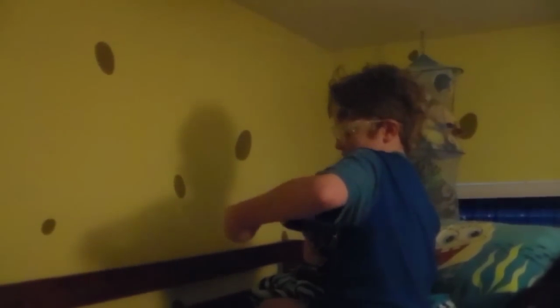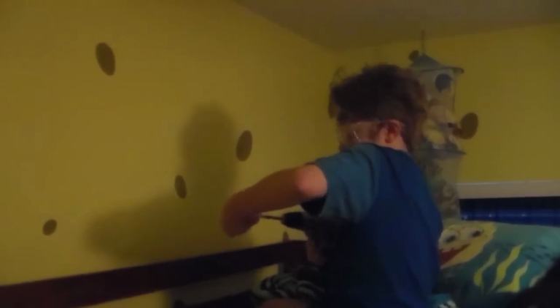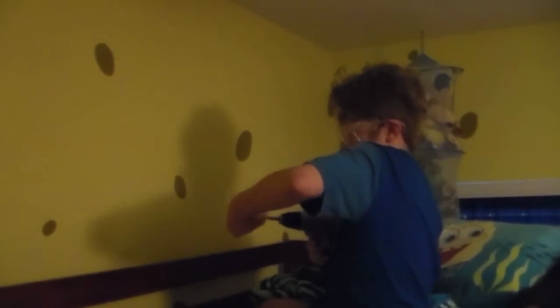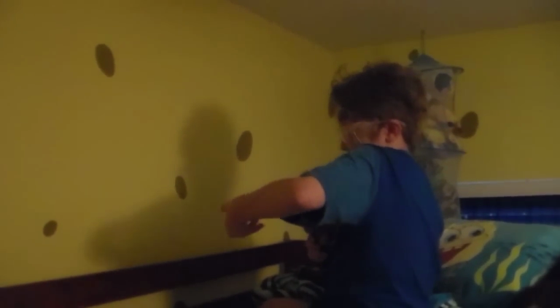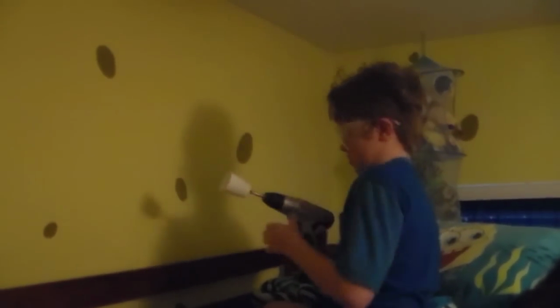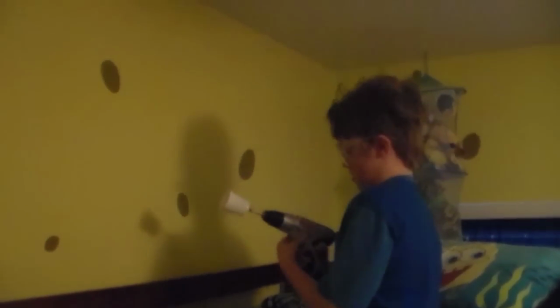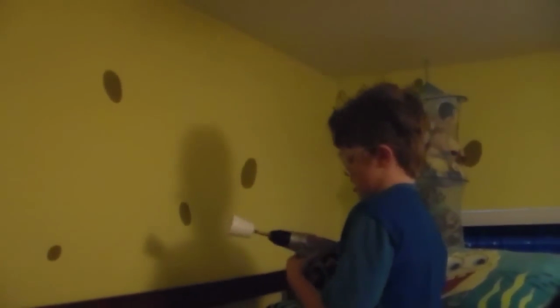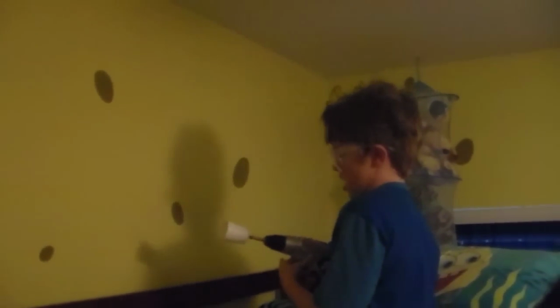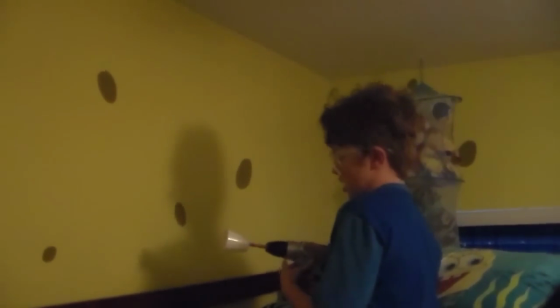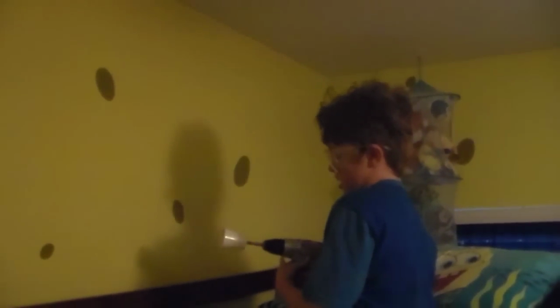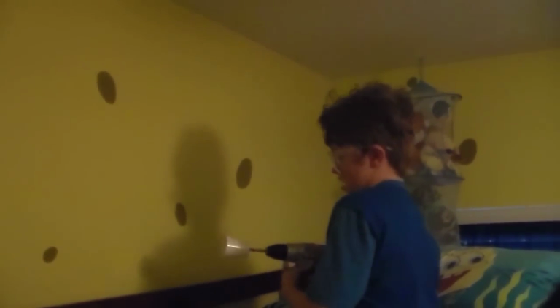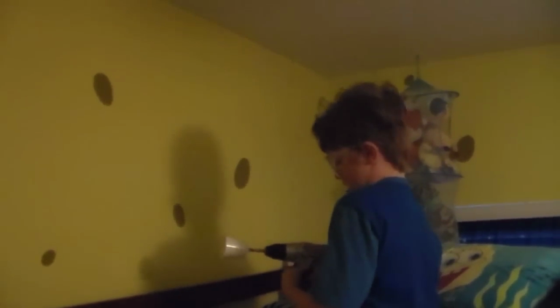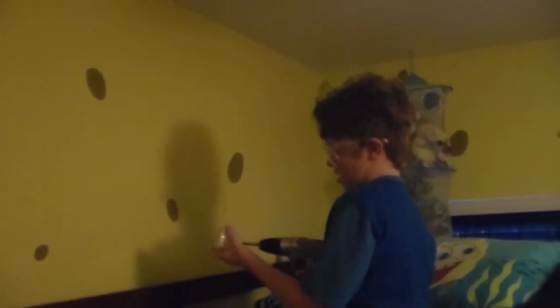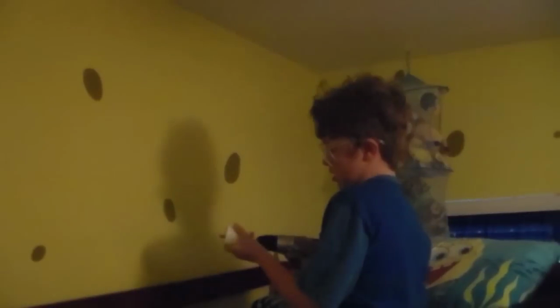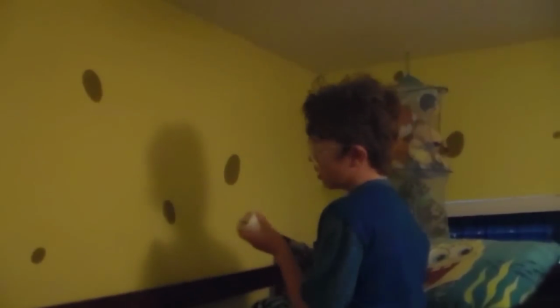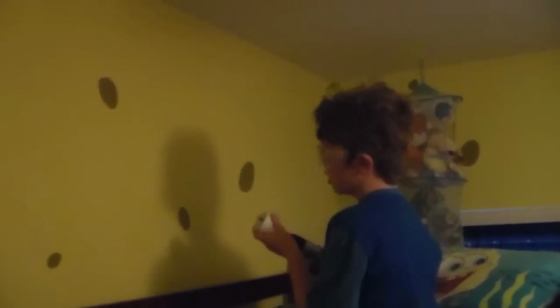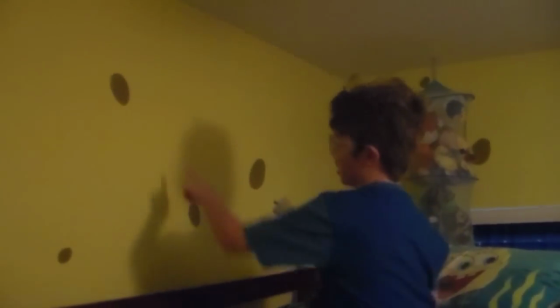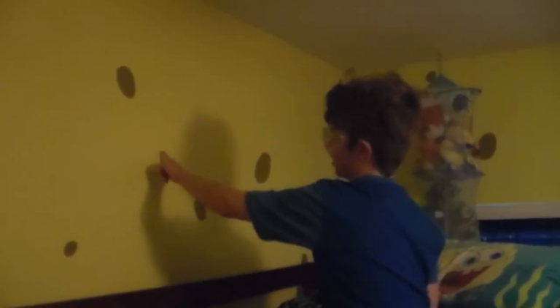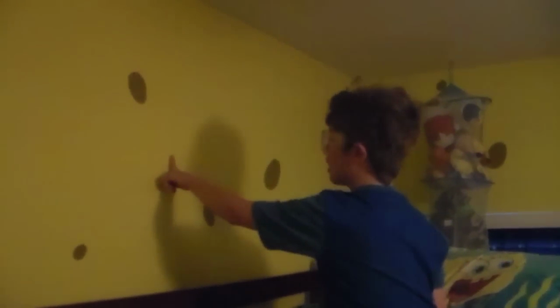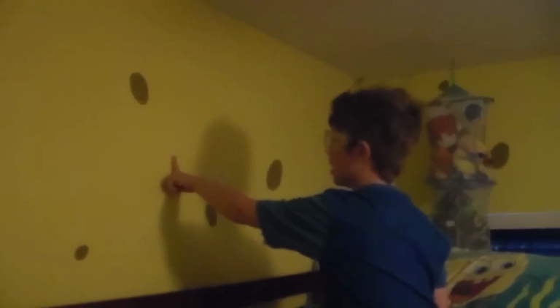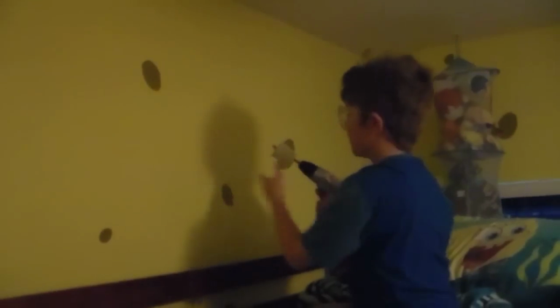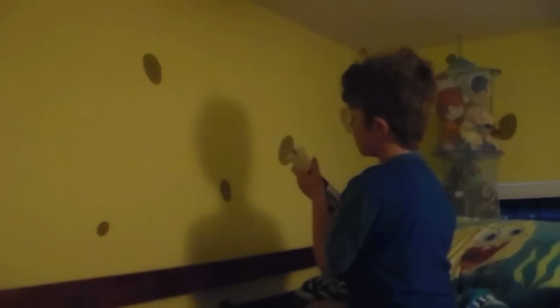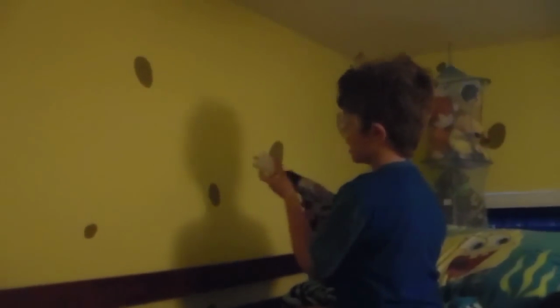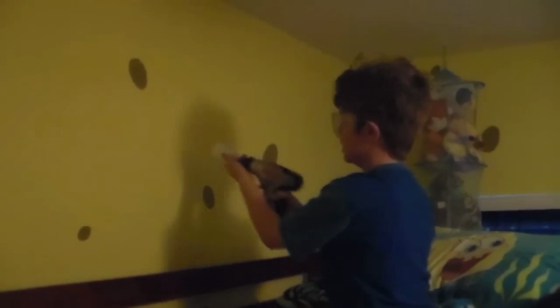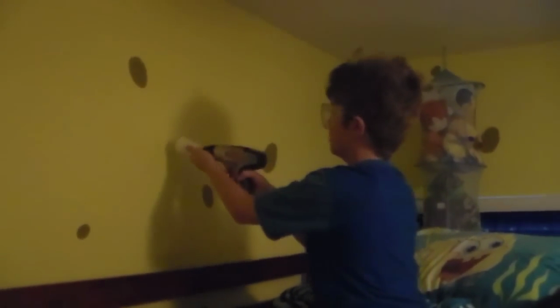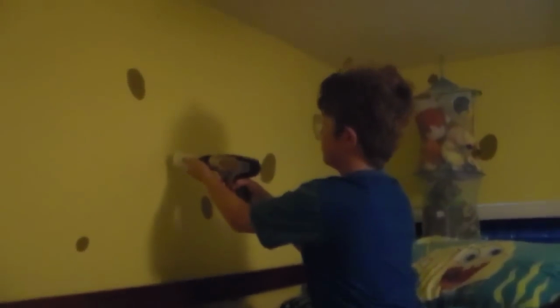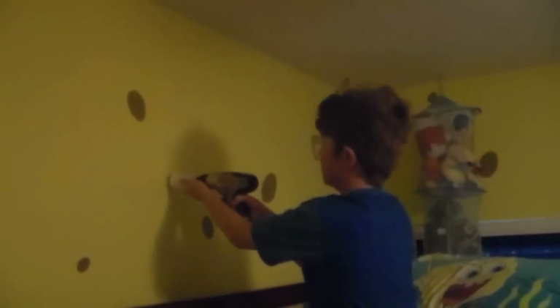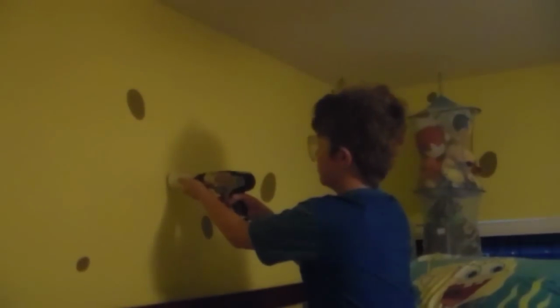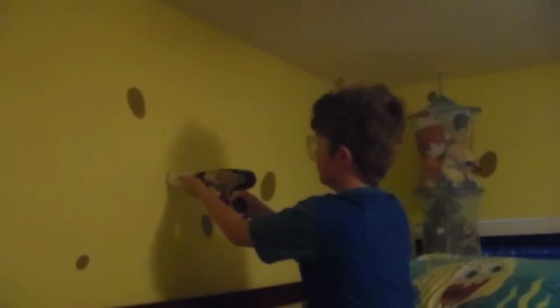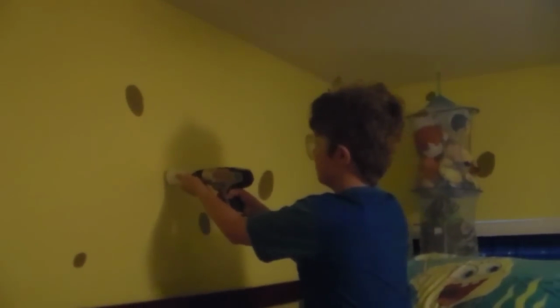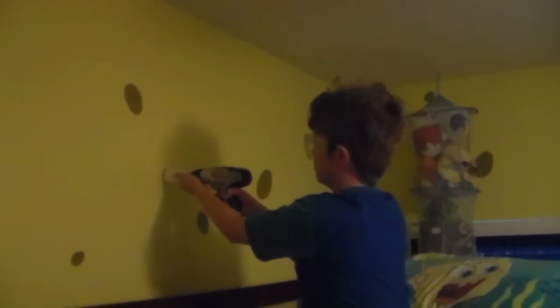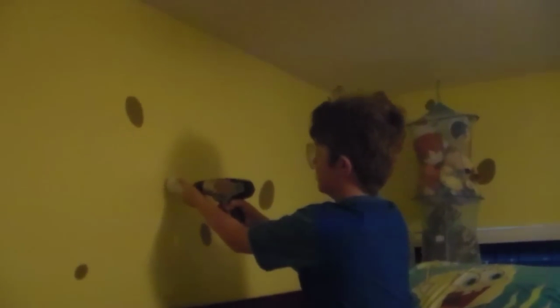Once you have your location, get your drill, slide it over the dixie cup, and drill your hole. The dixie cup will catch the drywall dust, containing the mess. You can later put the cup by your dad's toothbrush for a good laugh.